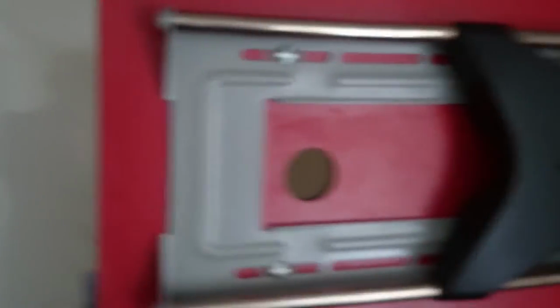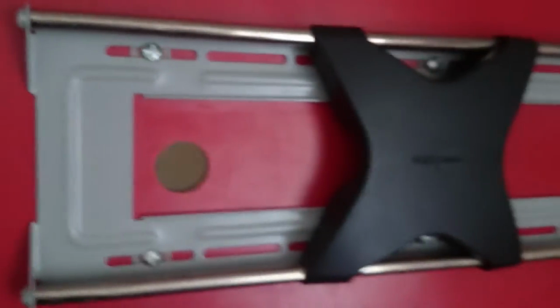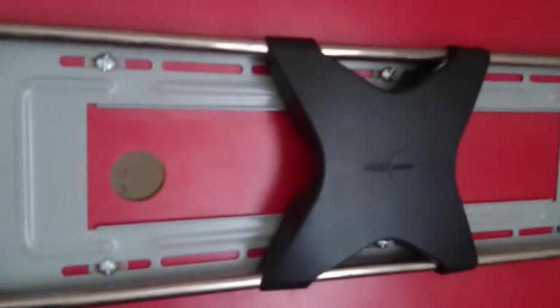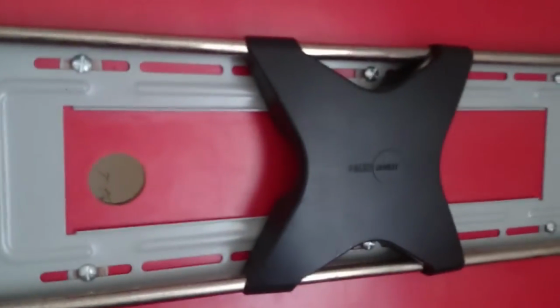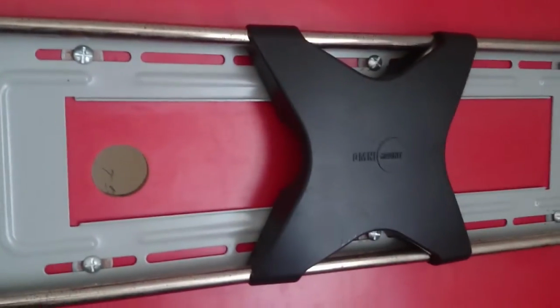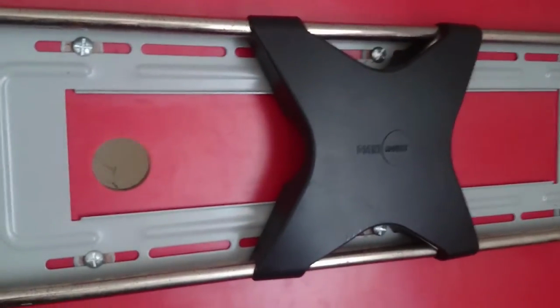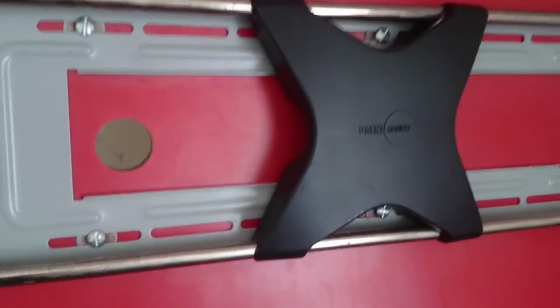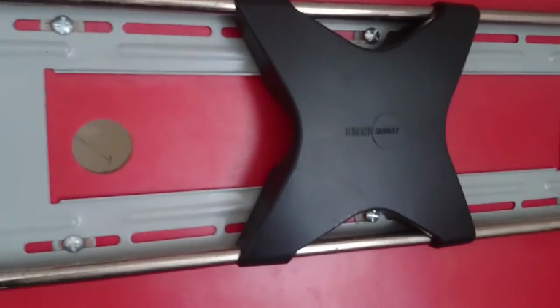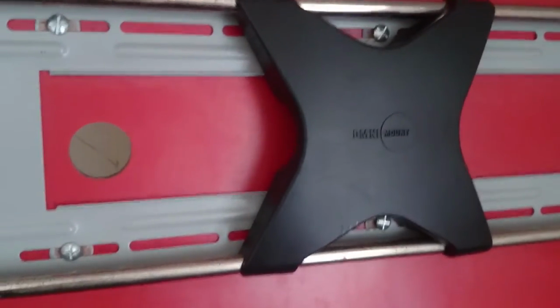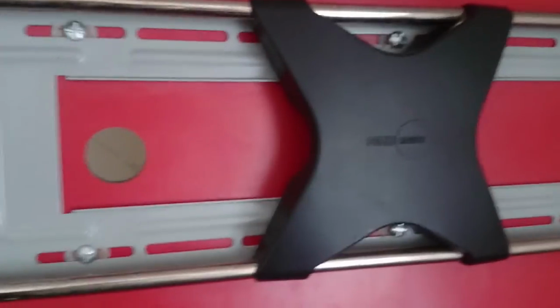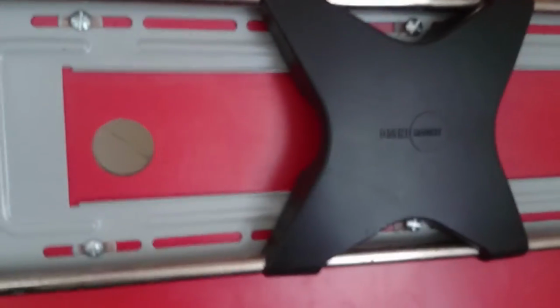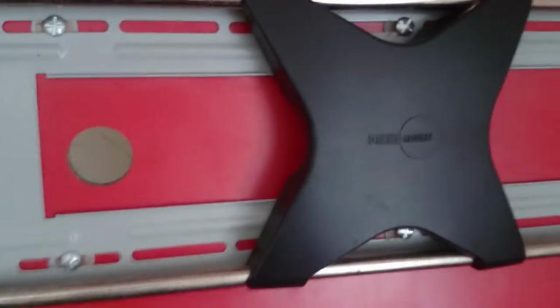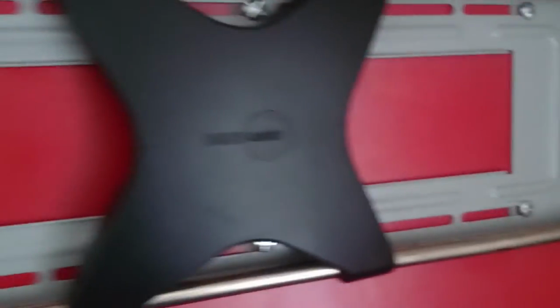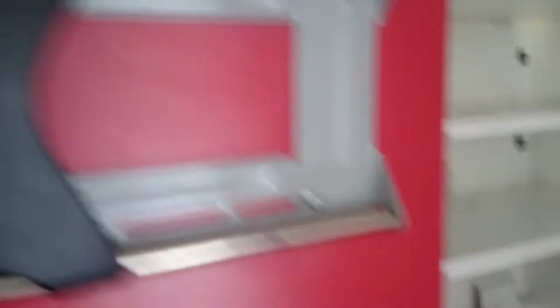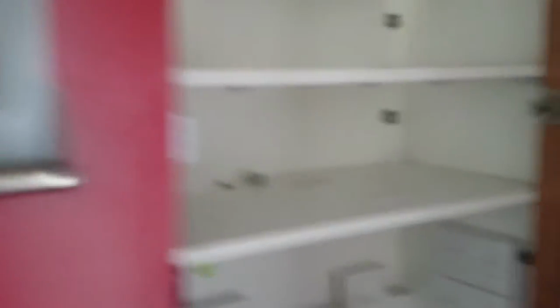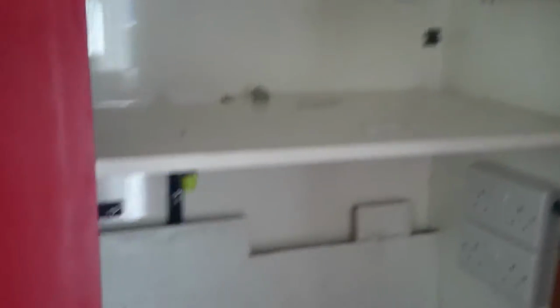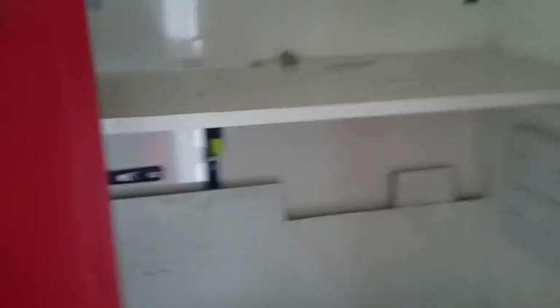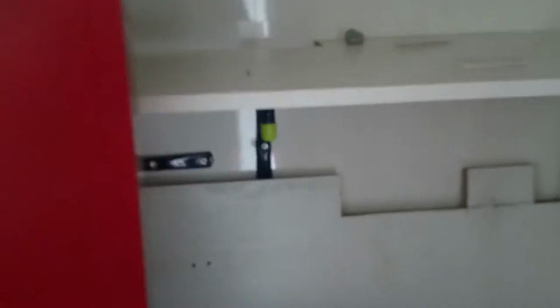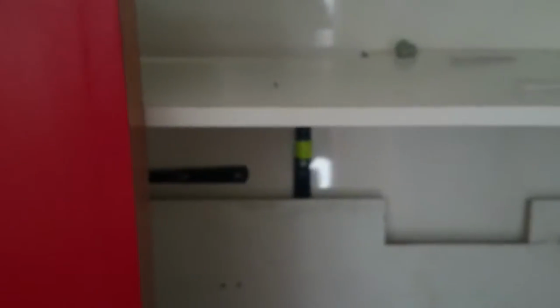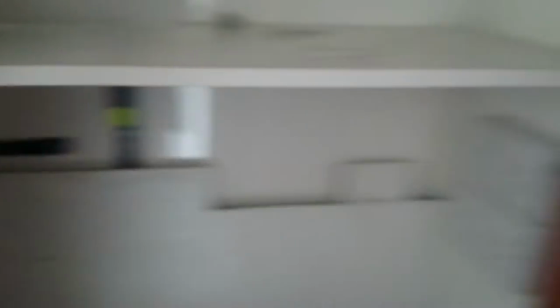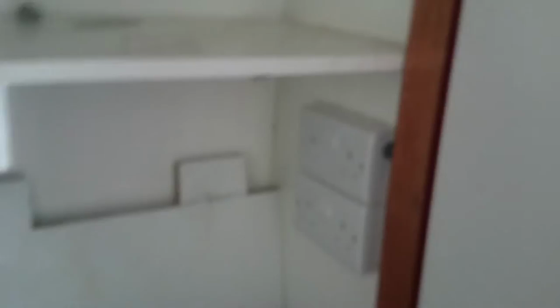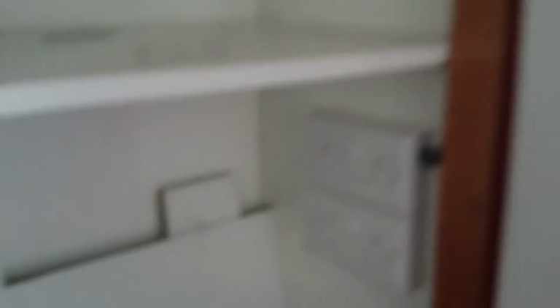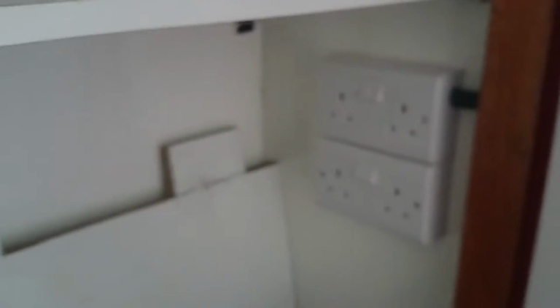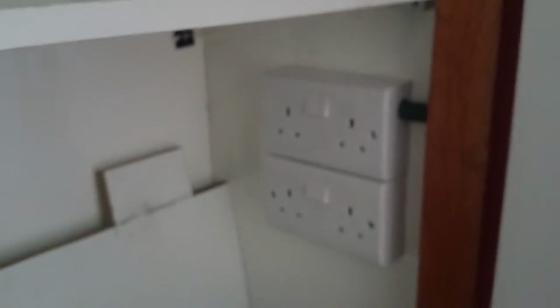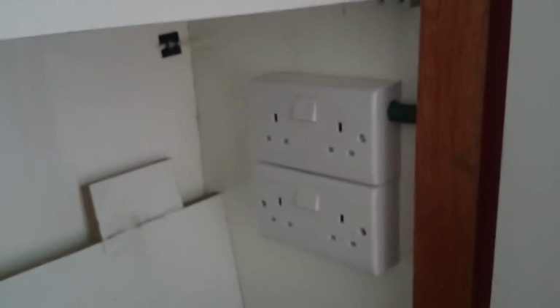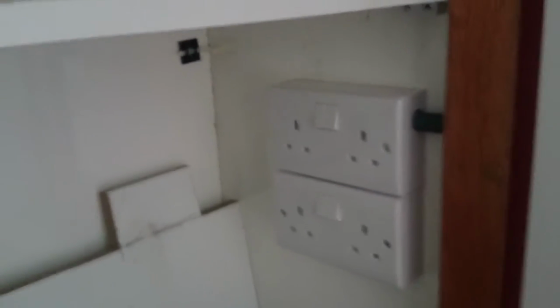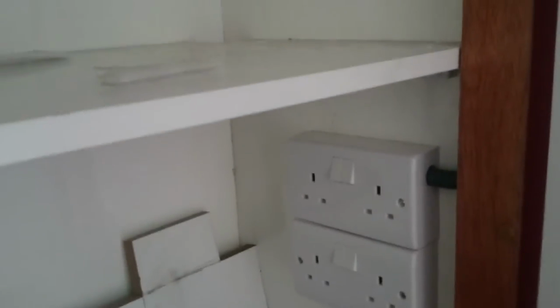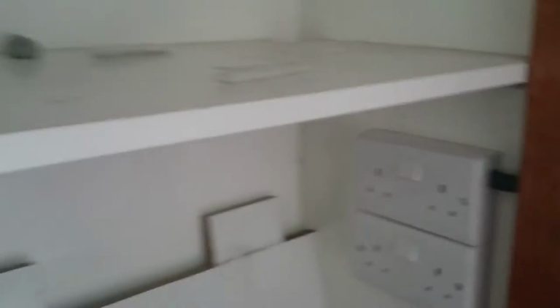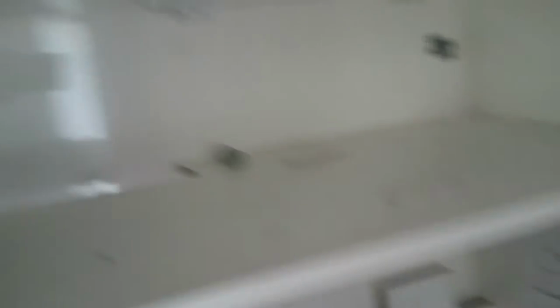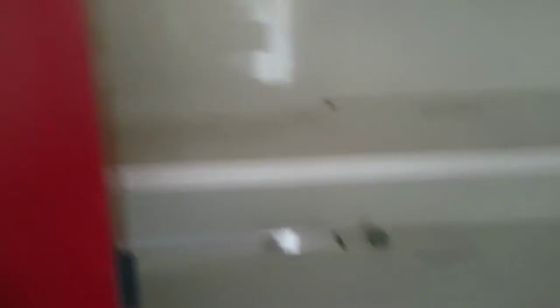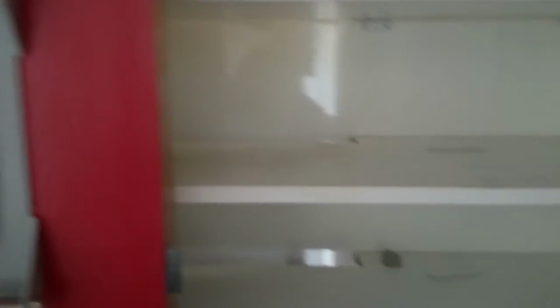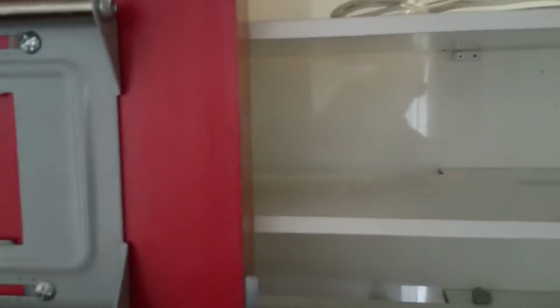There's a mount for a TV, for want of a better phrase. And on the other side we have more 13-amp plugs and some decent storage.